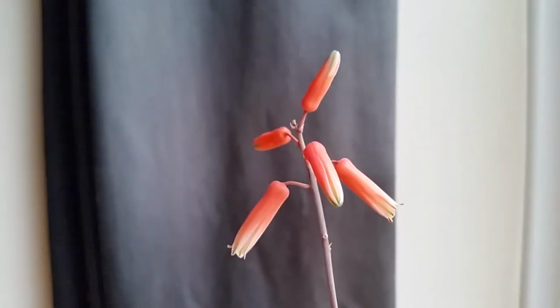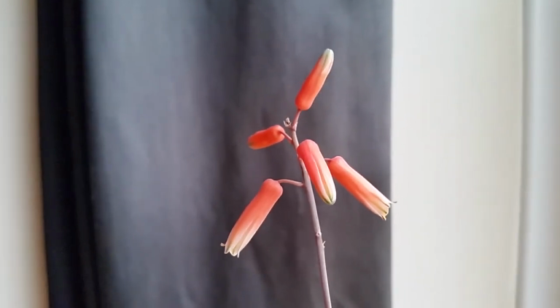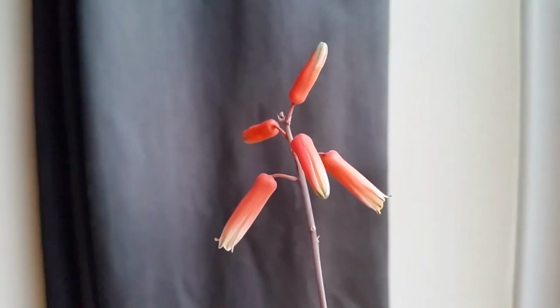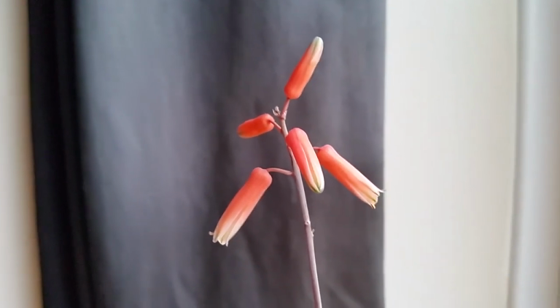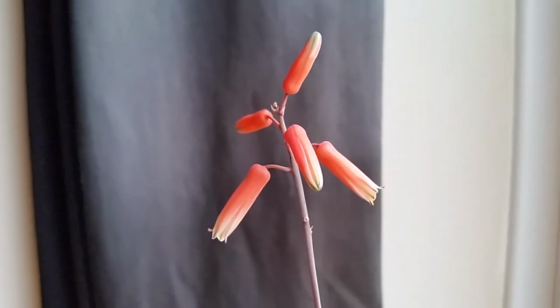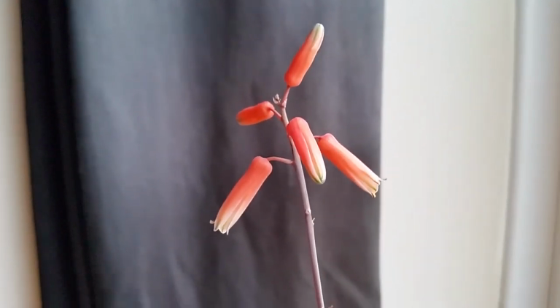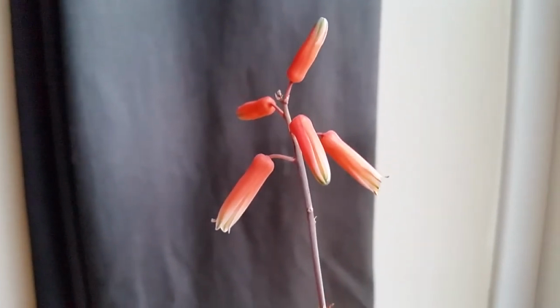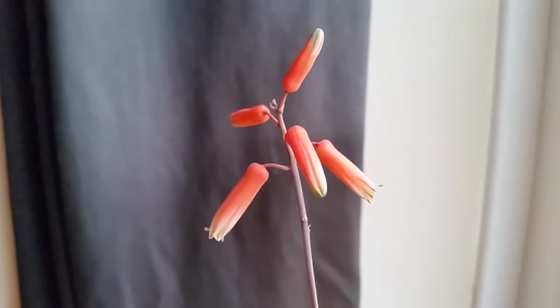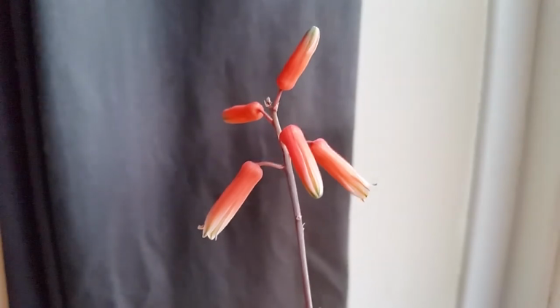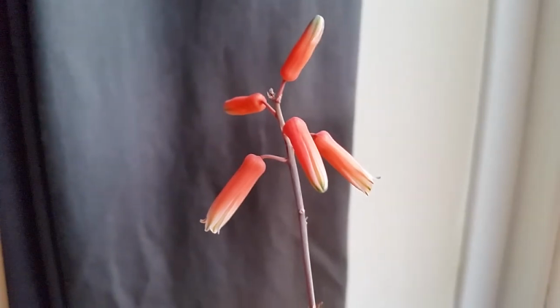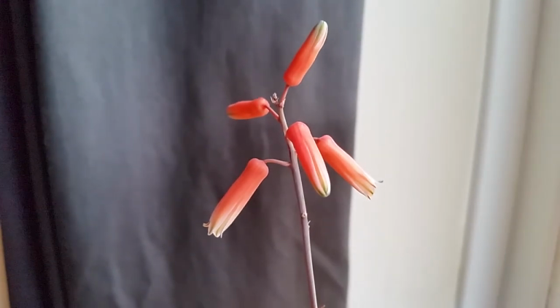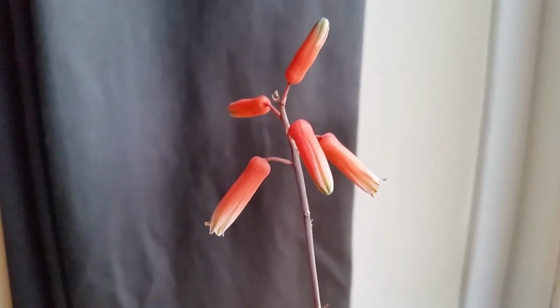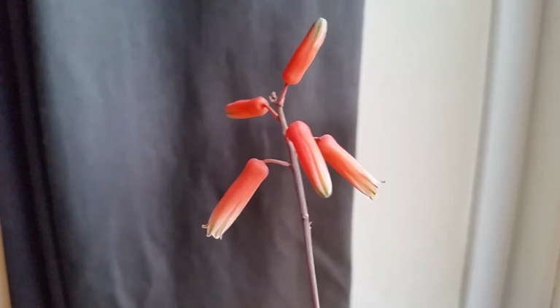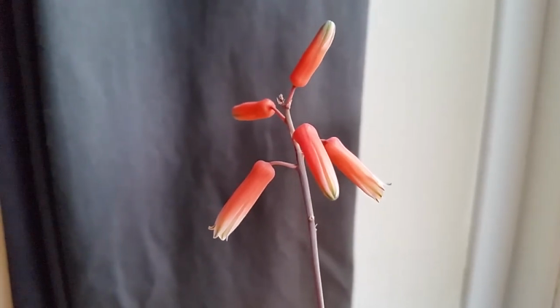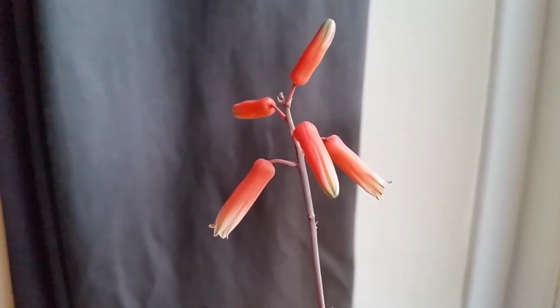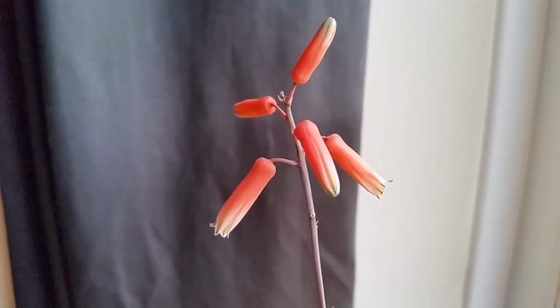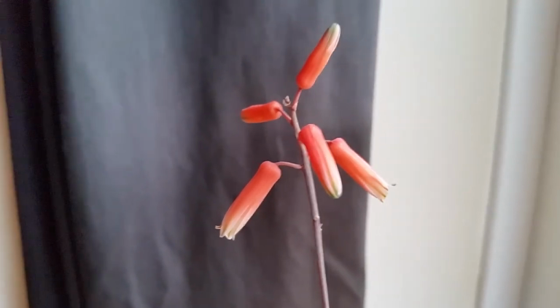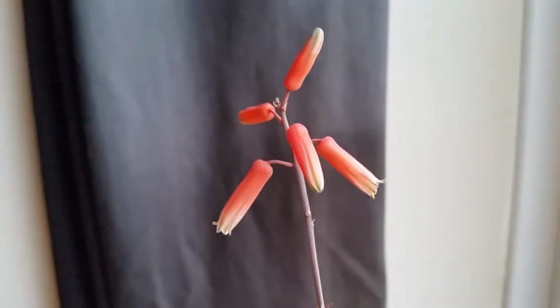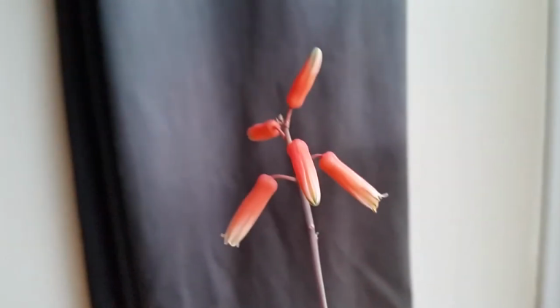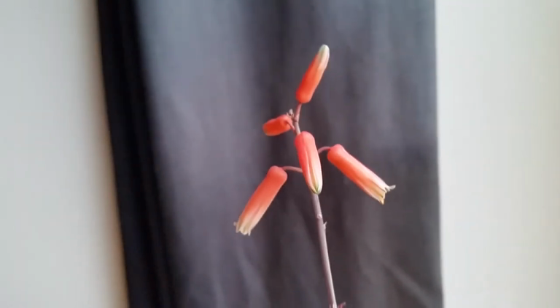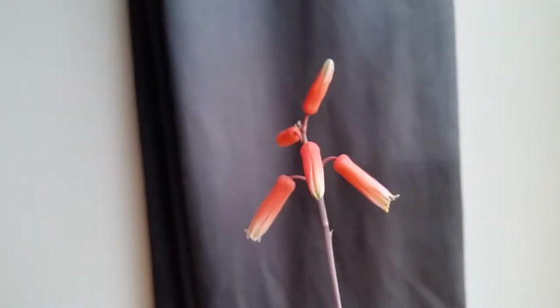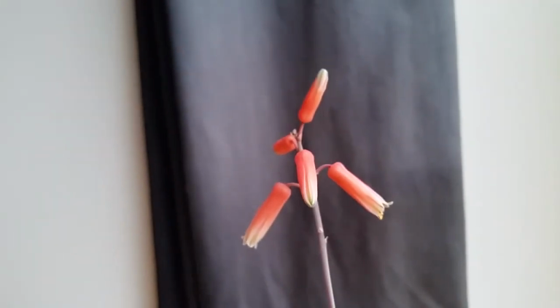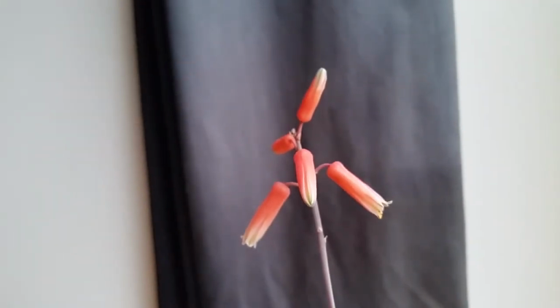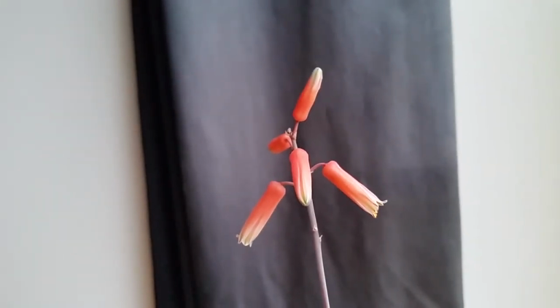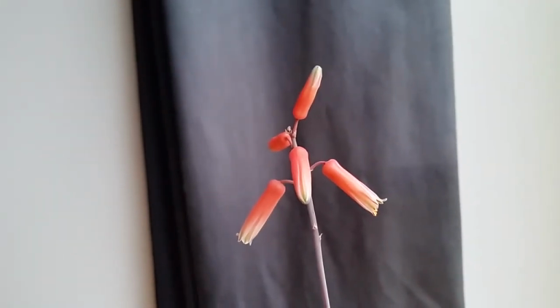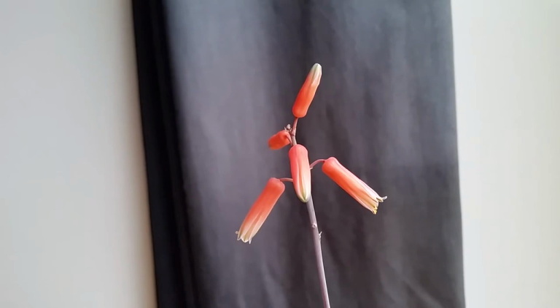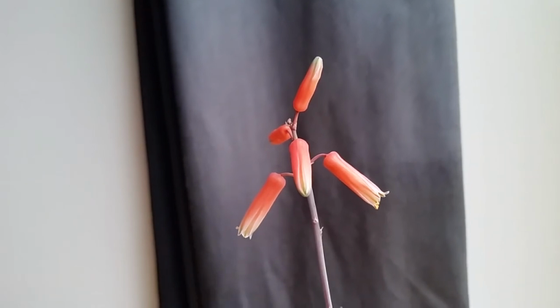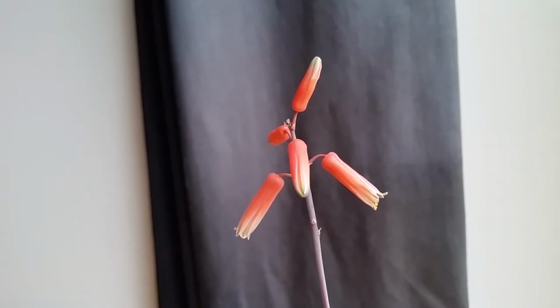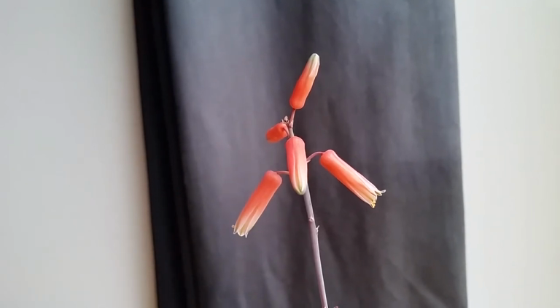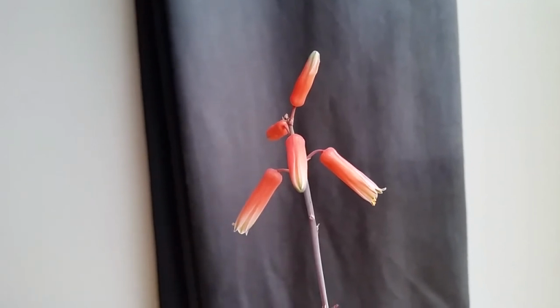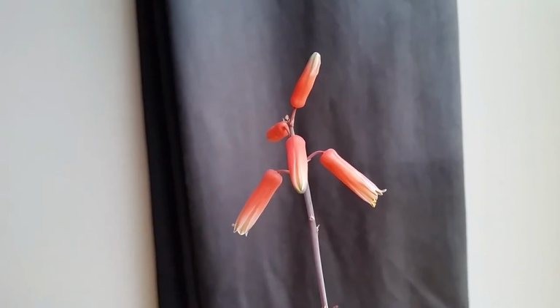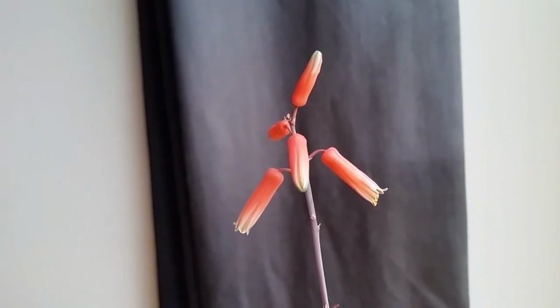I'll probably add one more clip onto this video once the last three flowers have opened, so you can see how it is when they've all finished flowering.